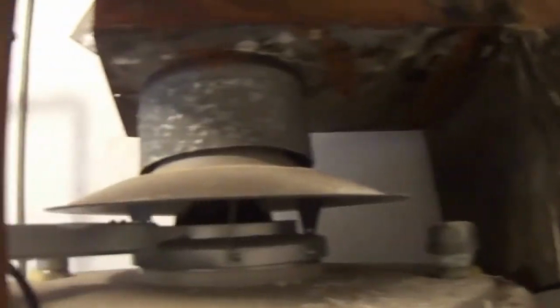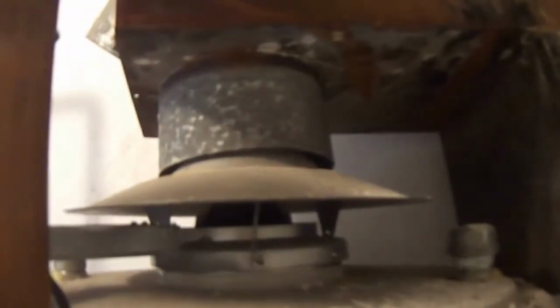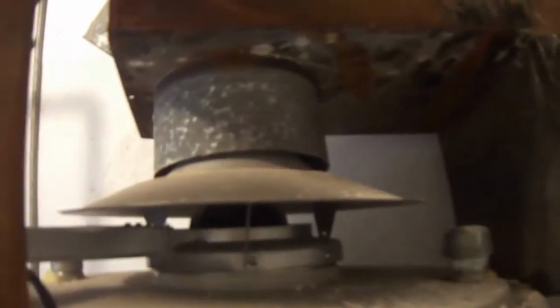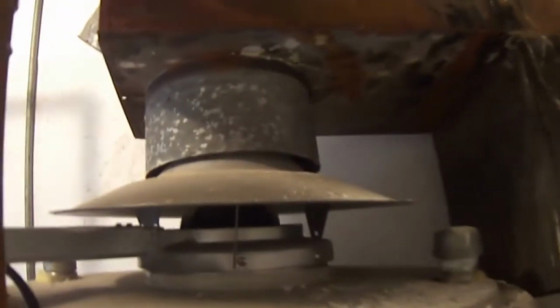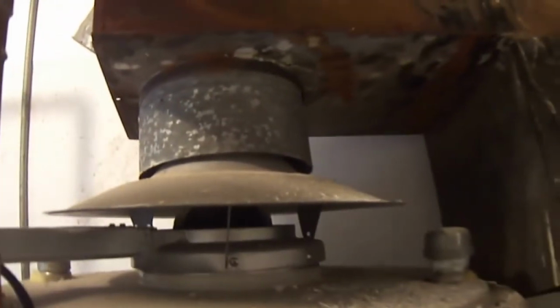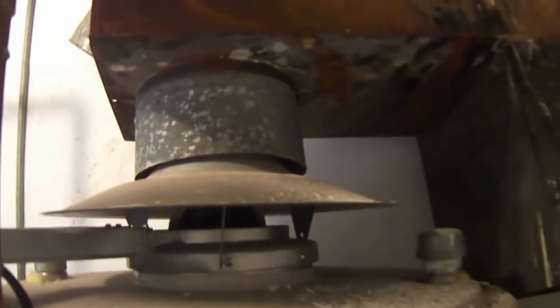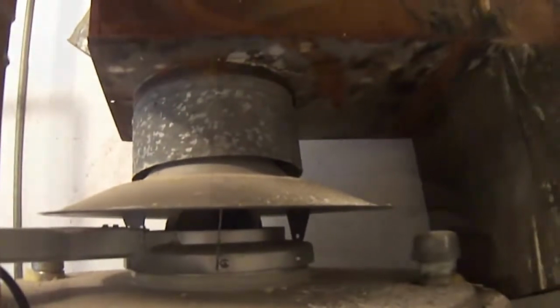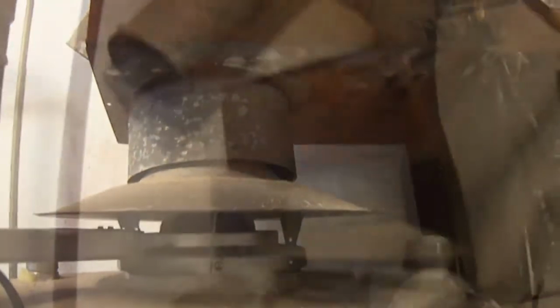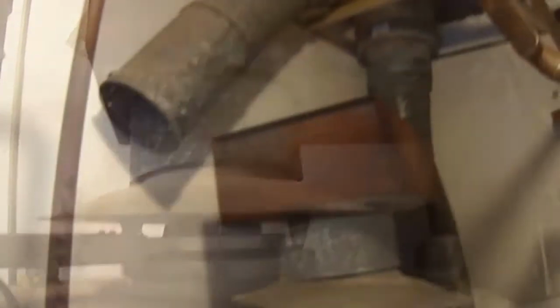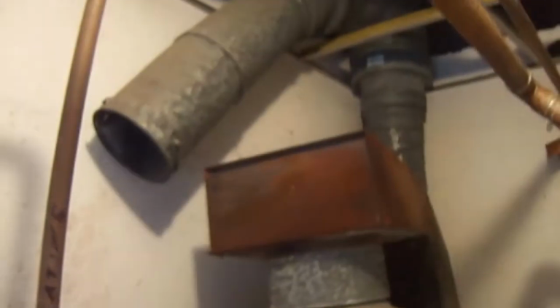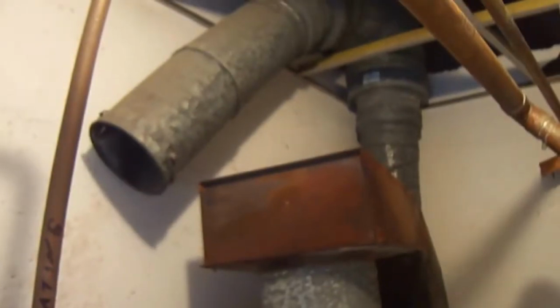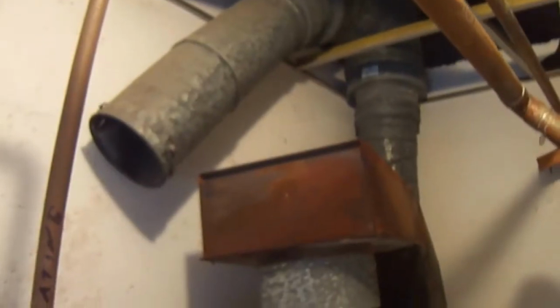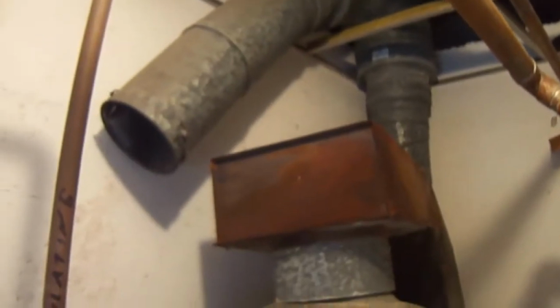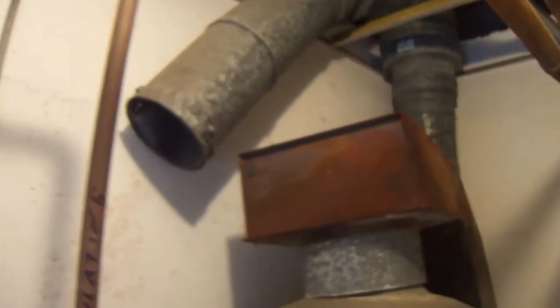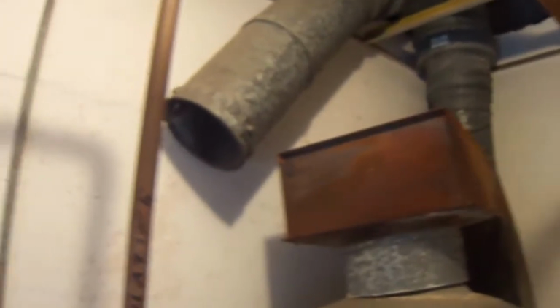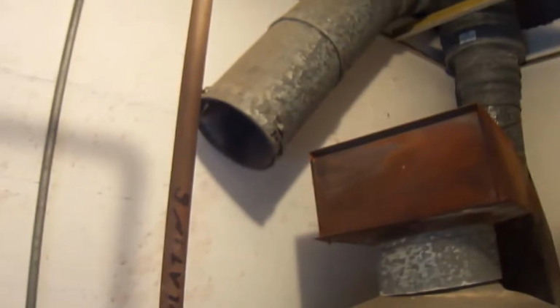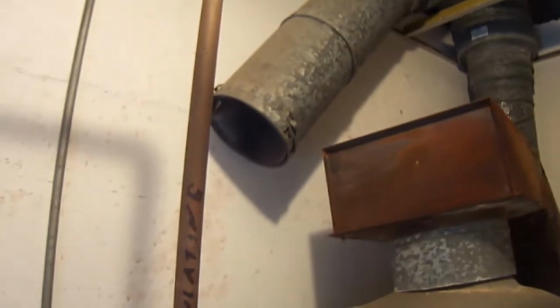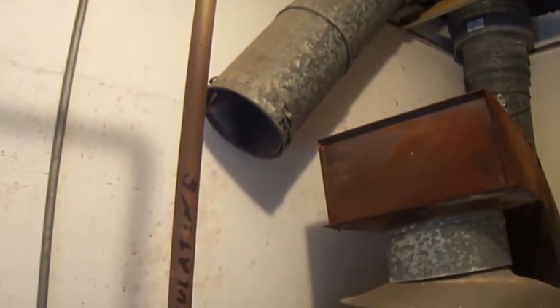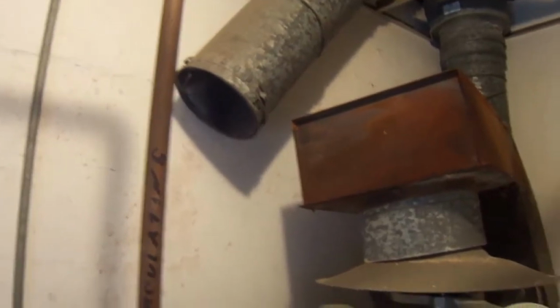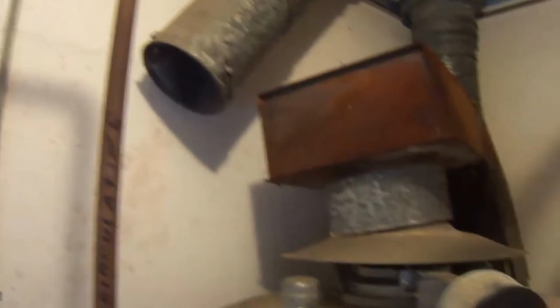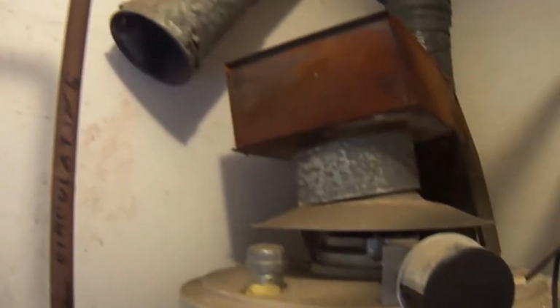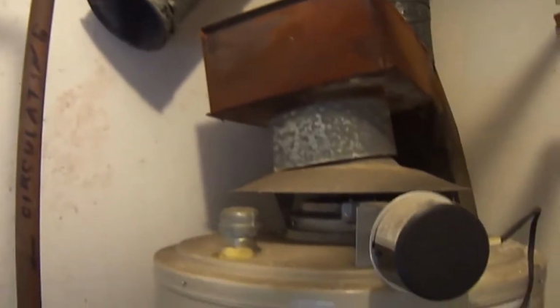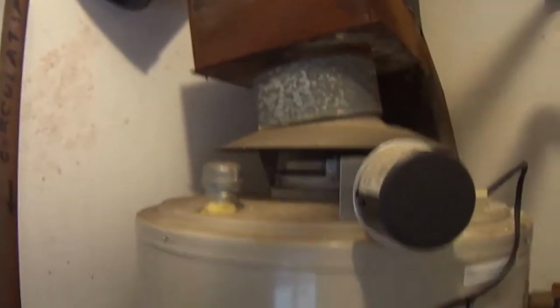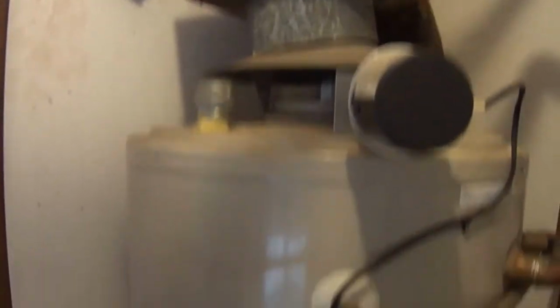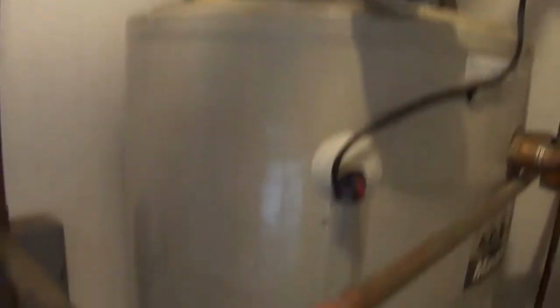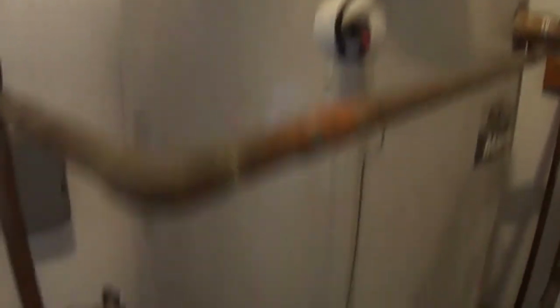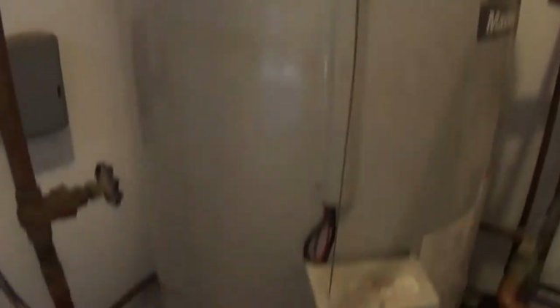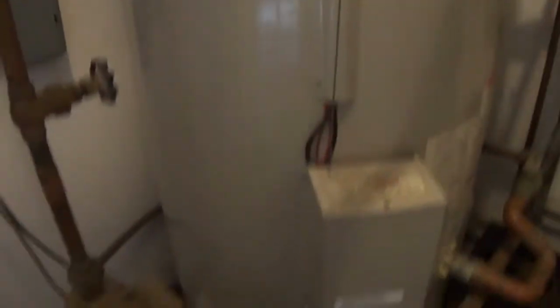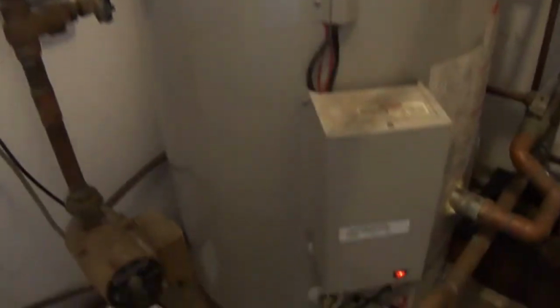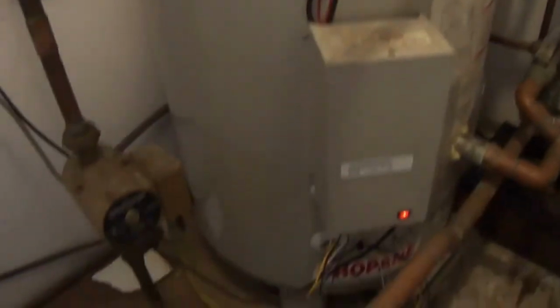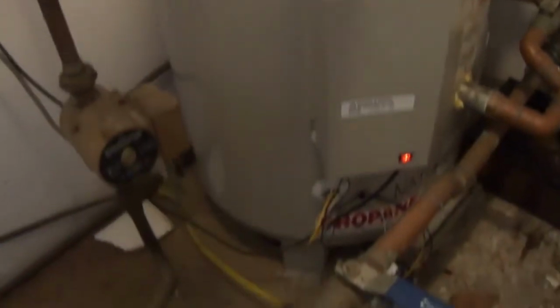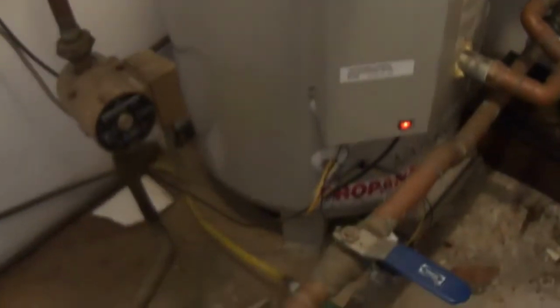Two draft diverters, and that's just an abandoned opening, so we'll see if we can't make this a little bit safer.